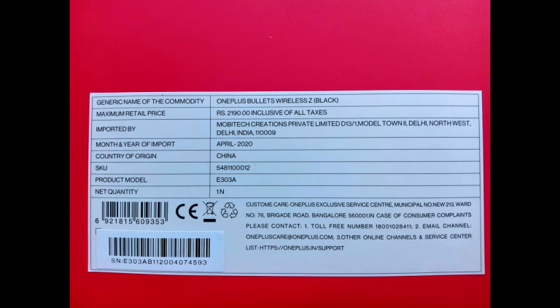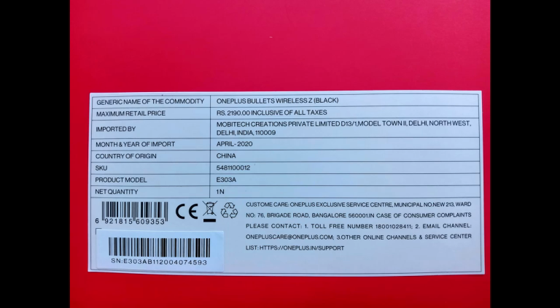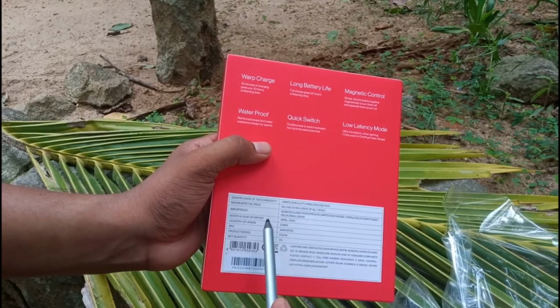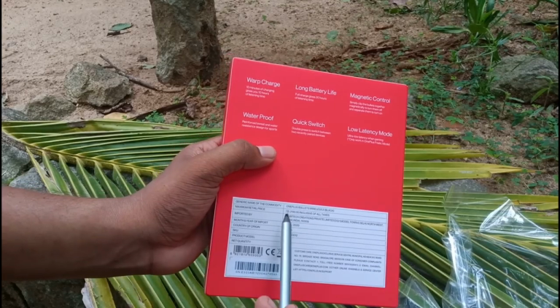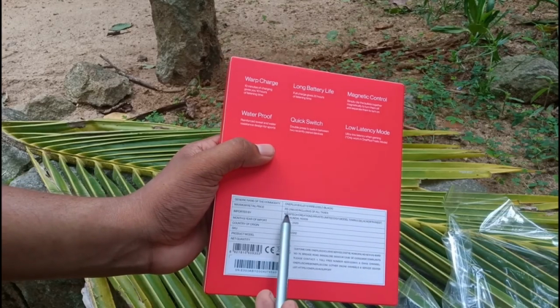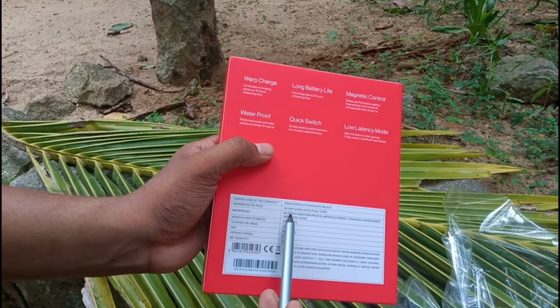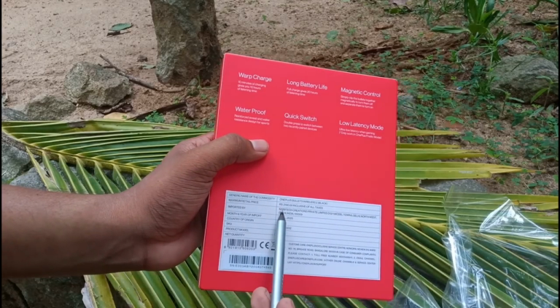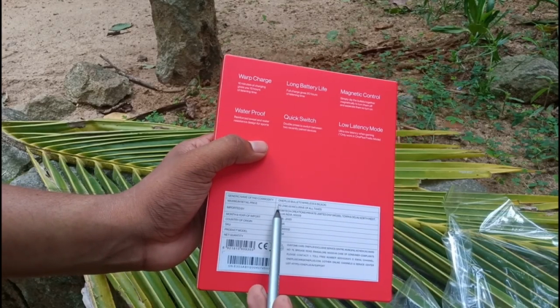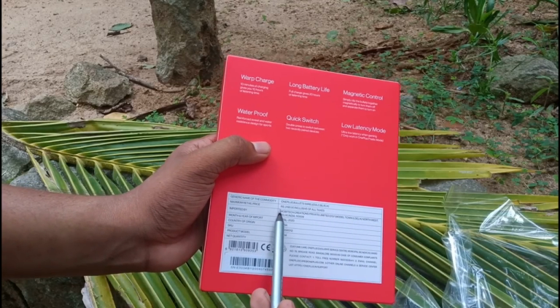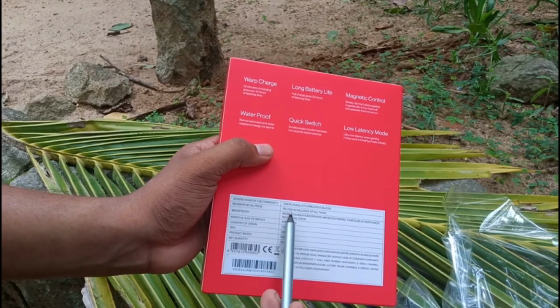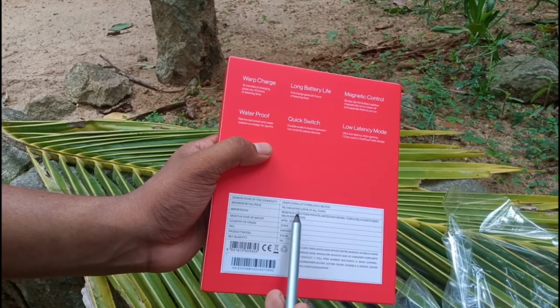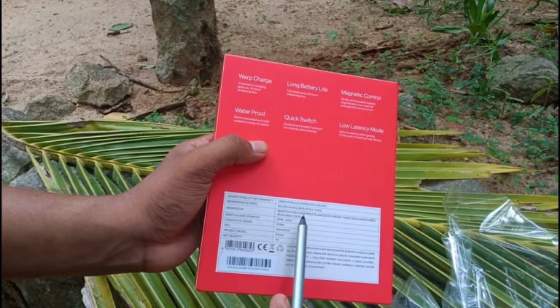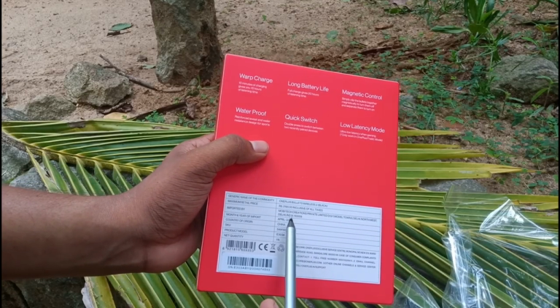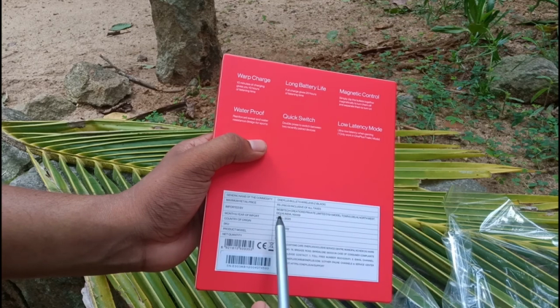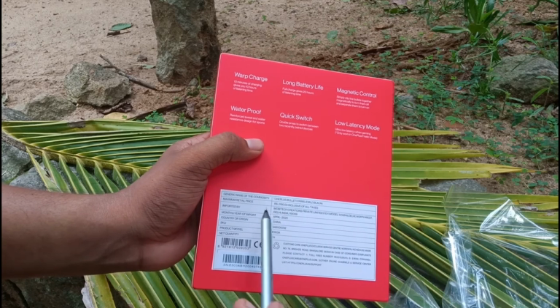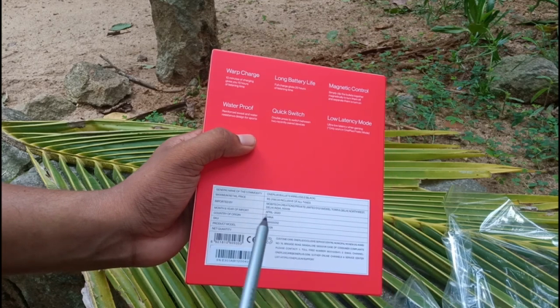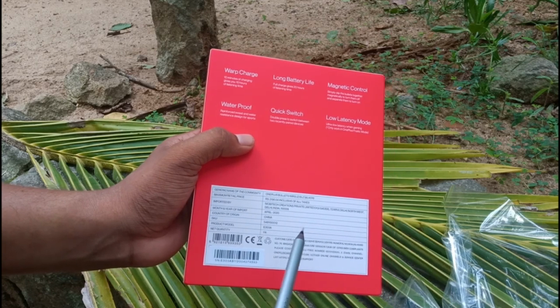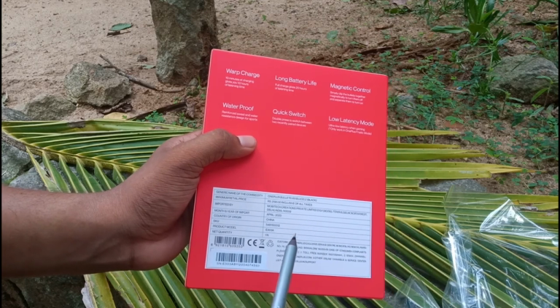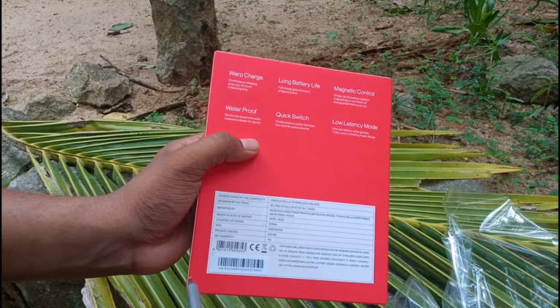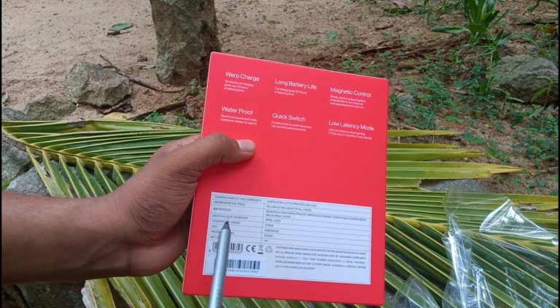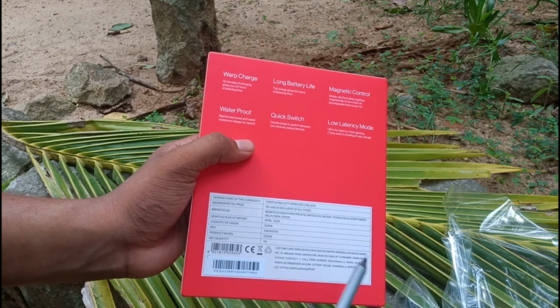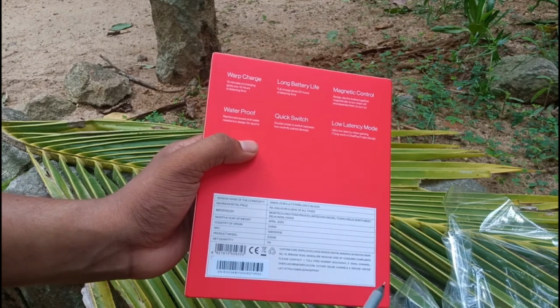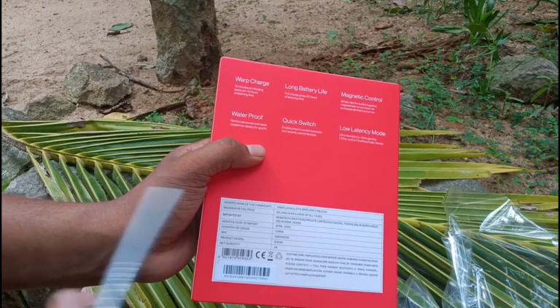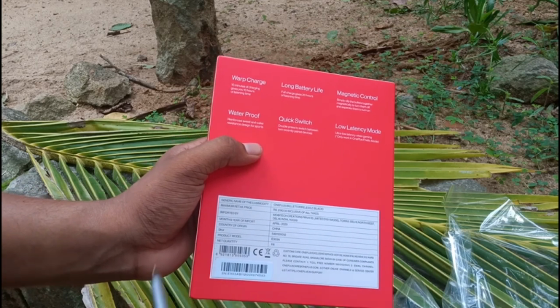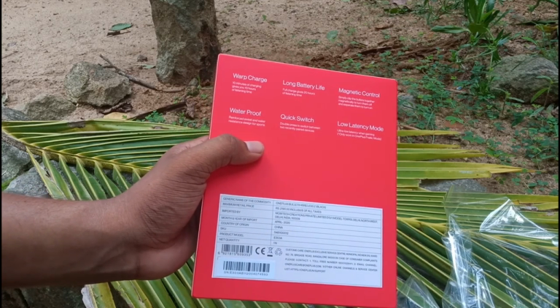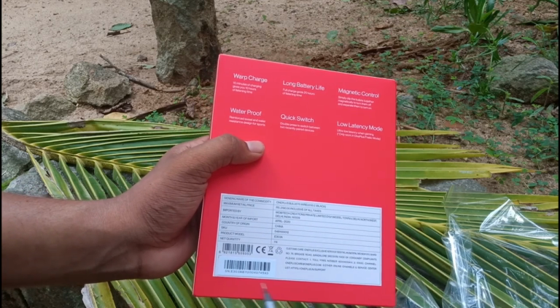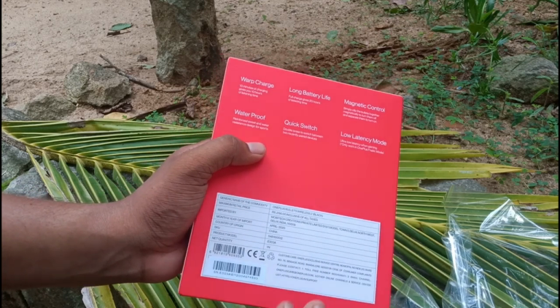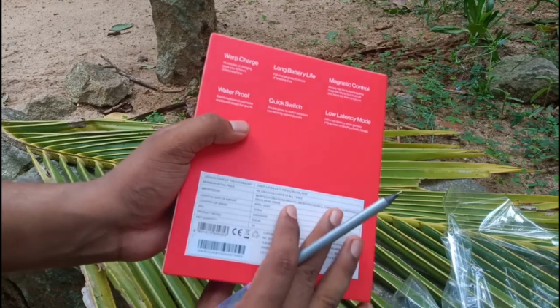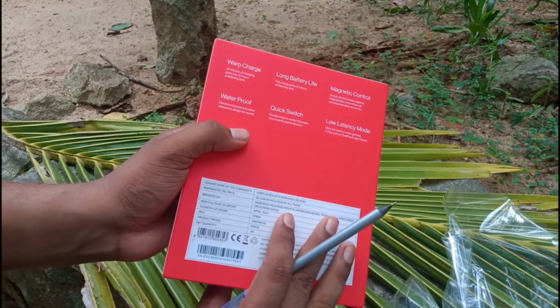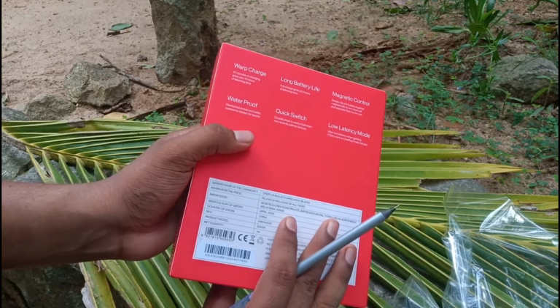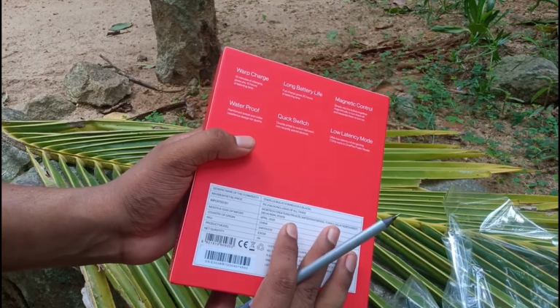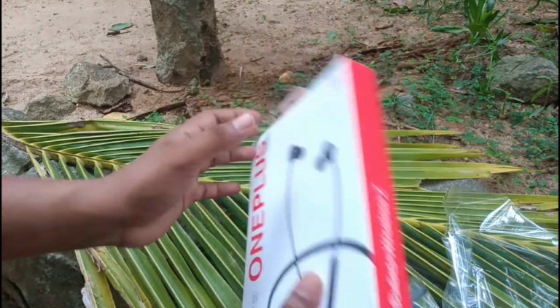I'm going to show you a price. I'm going to show you the black color. It comes in three colors — black, blue, and white. Three colors available.